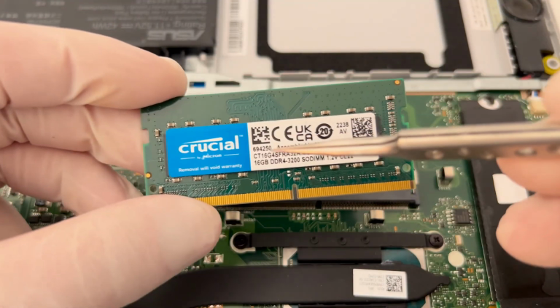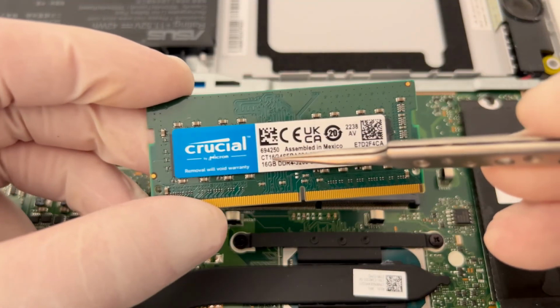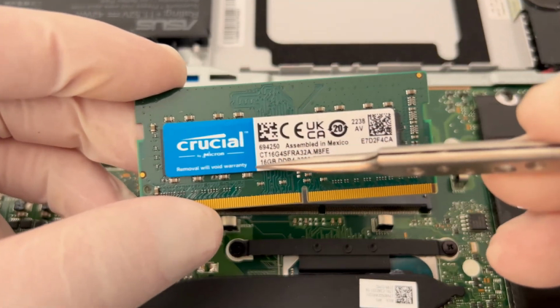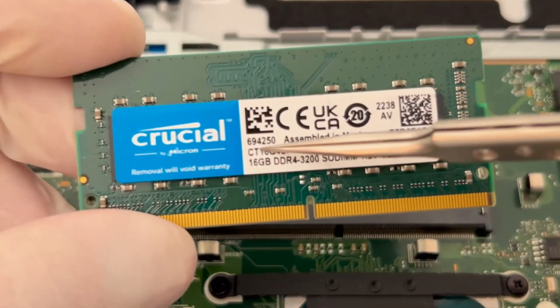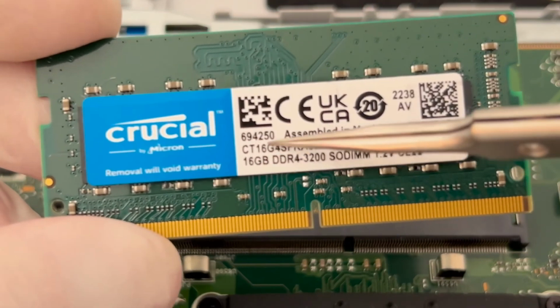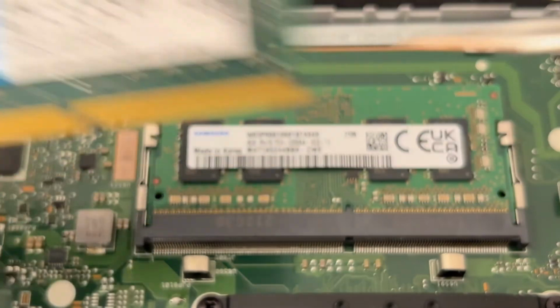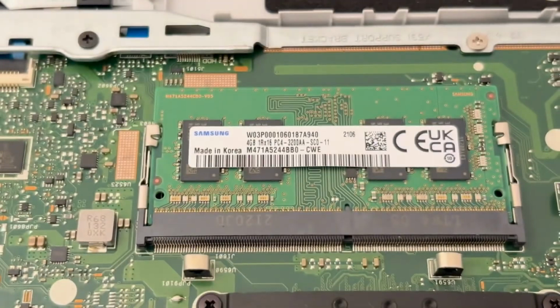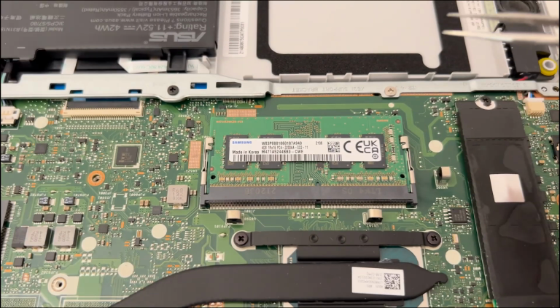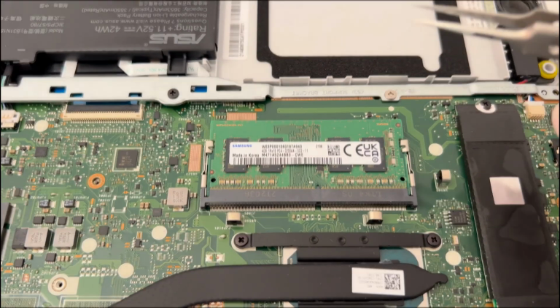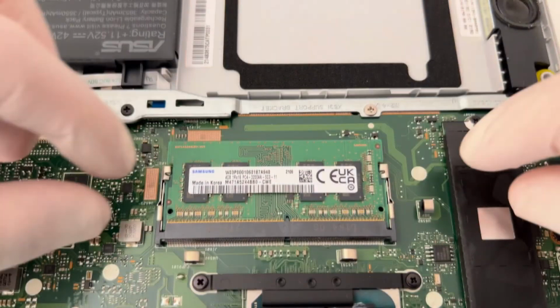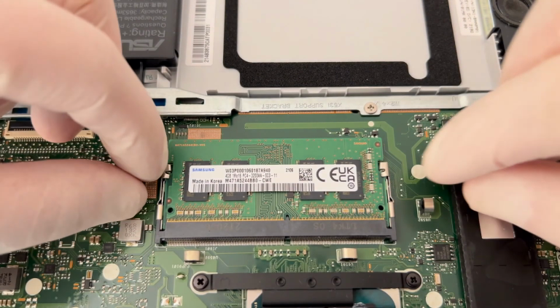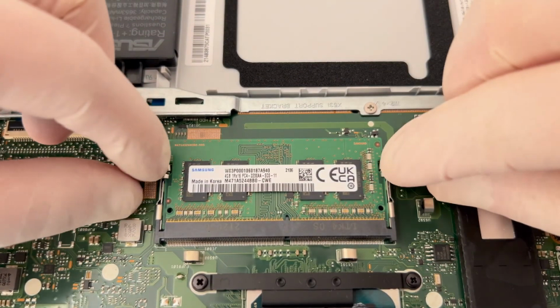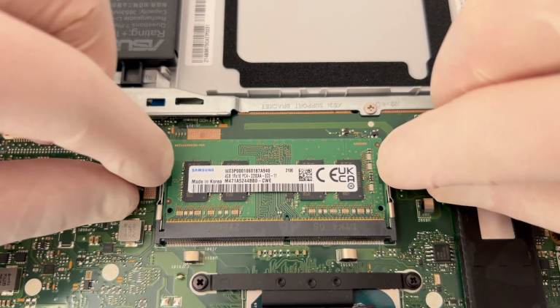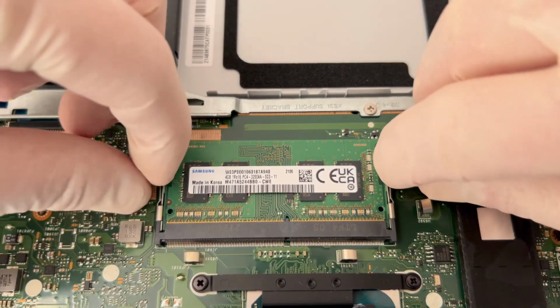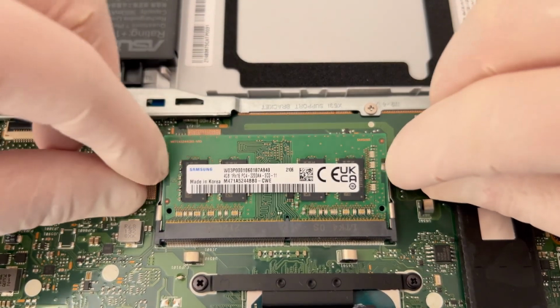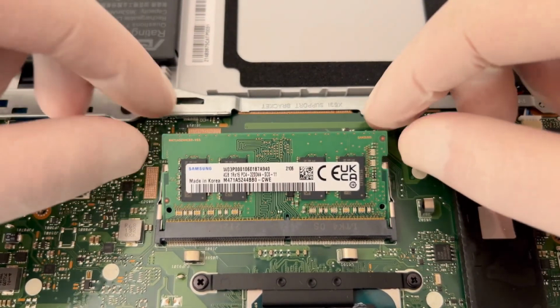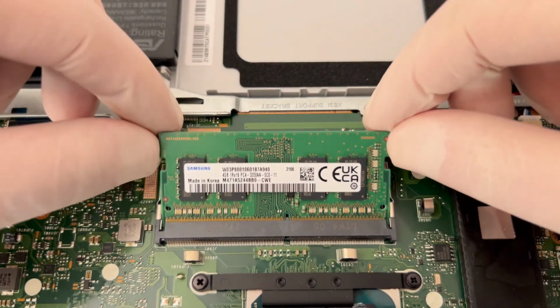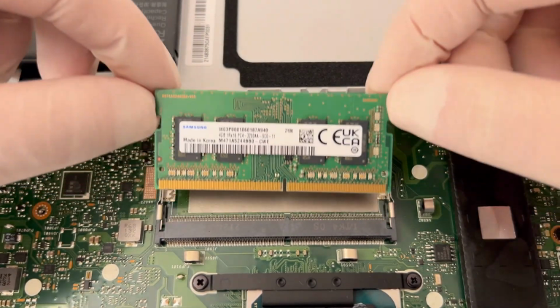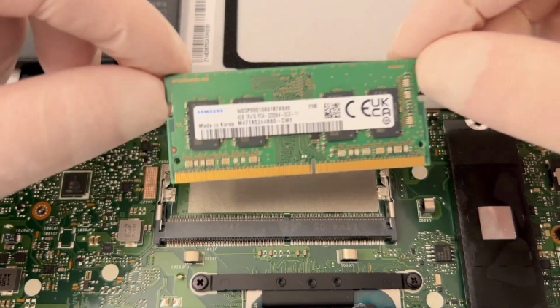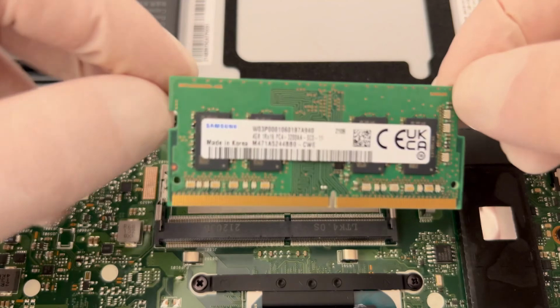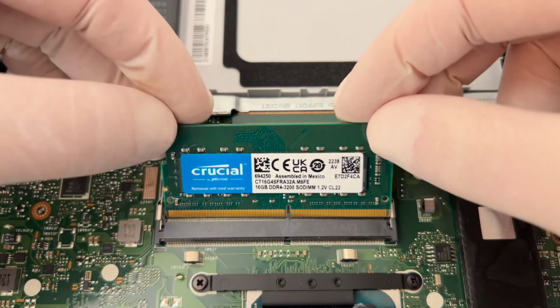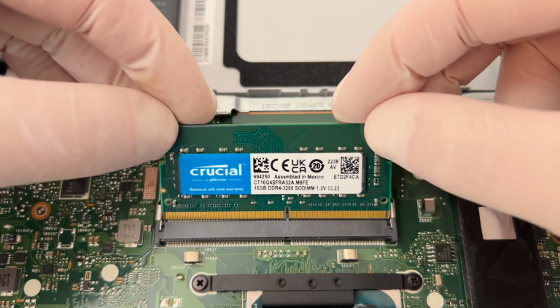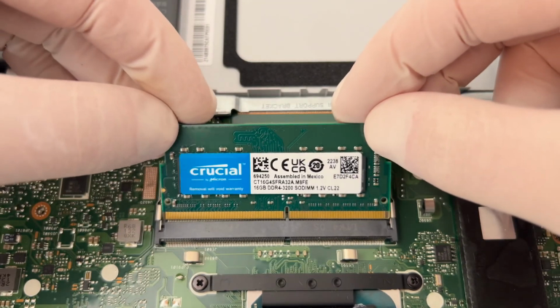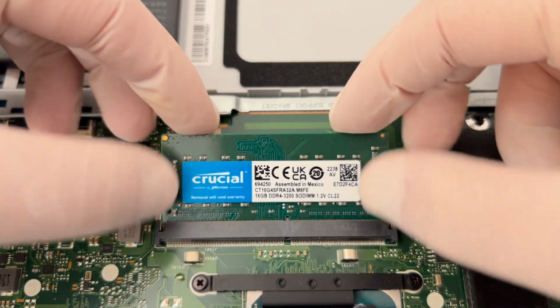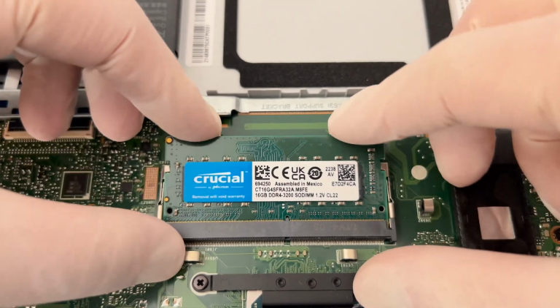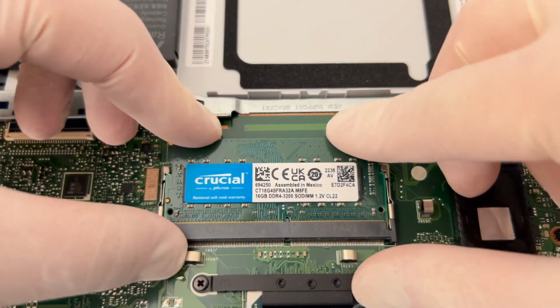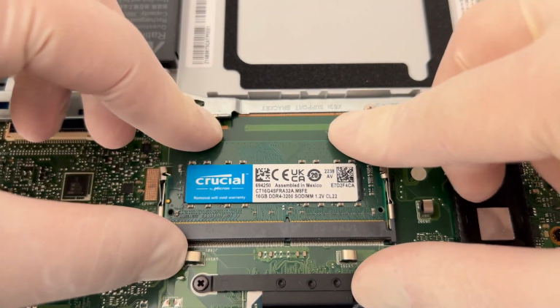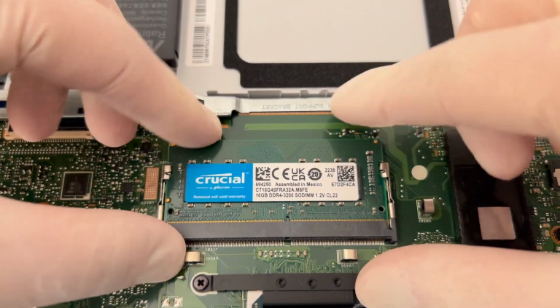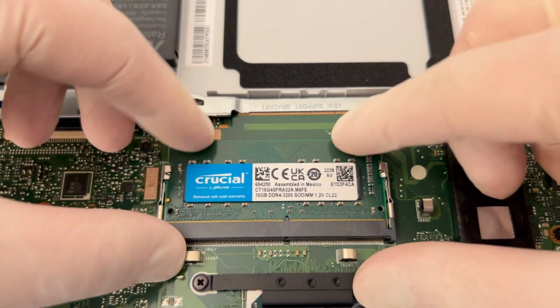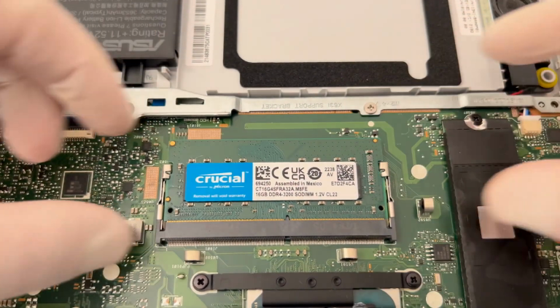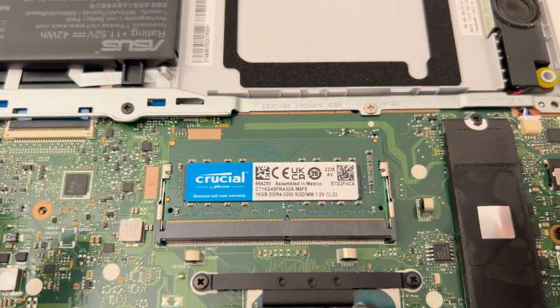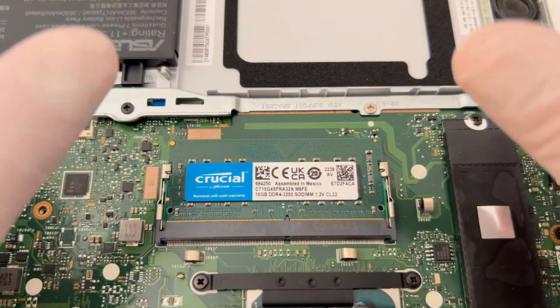So, after installation, I will have a total of 20GB. Replacement is a piece of cake. I gently pull the two clips and the memory comes out easily. After which I take the new piece and place it in the hole. I lightly press on it and it fits like a piece of a puzzle.